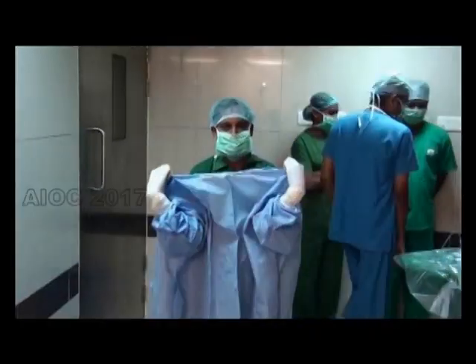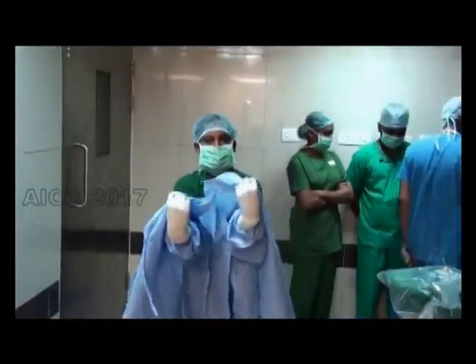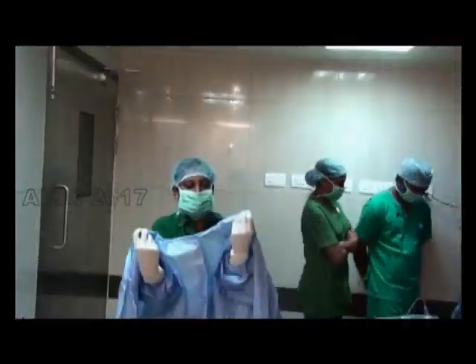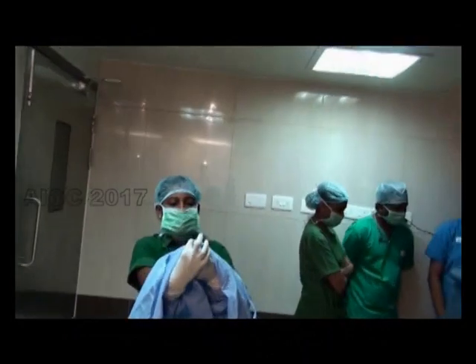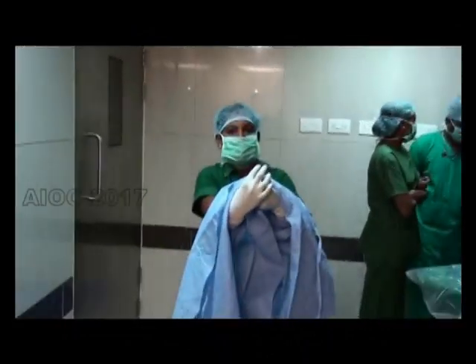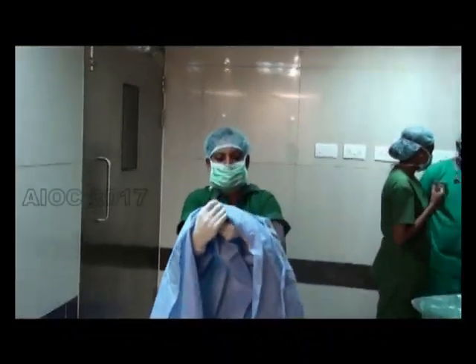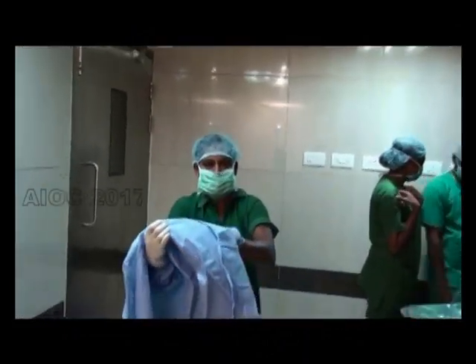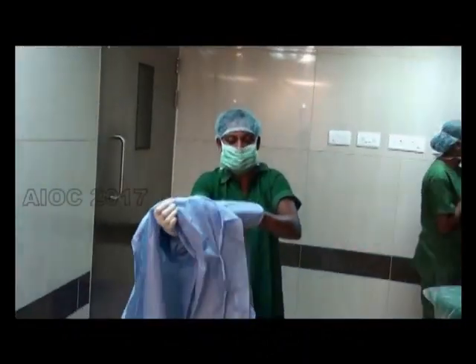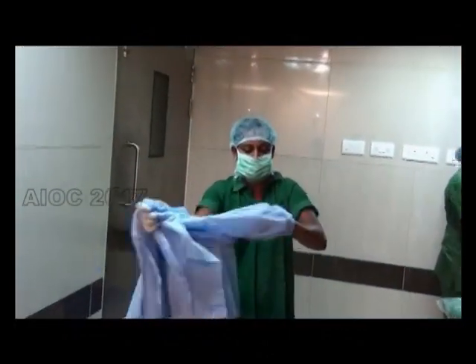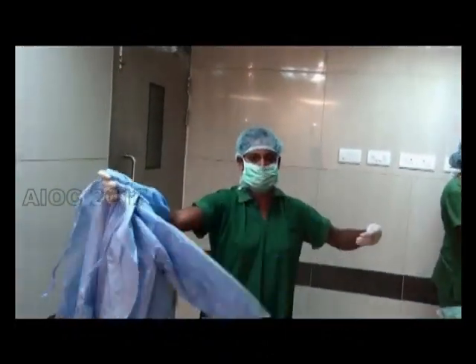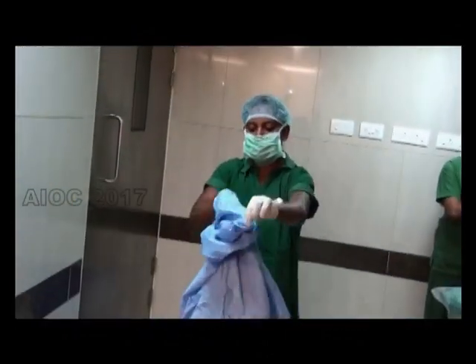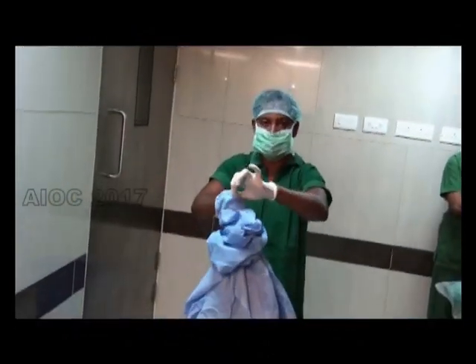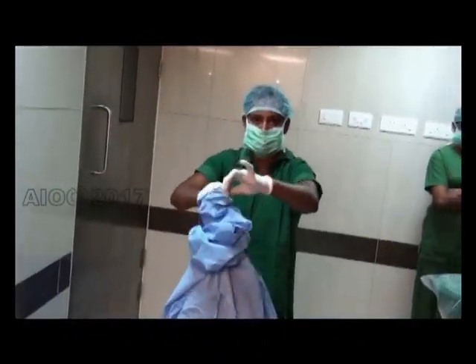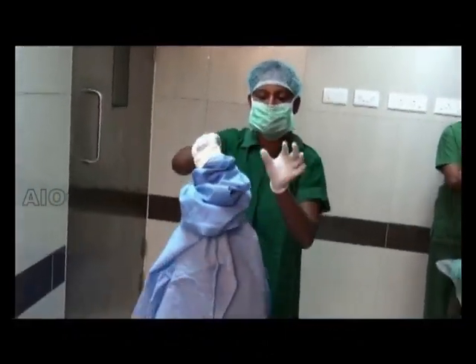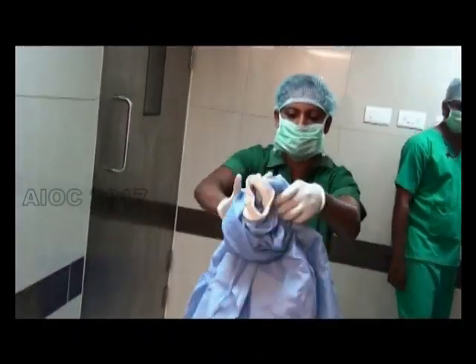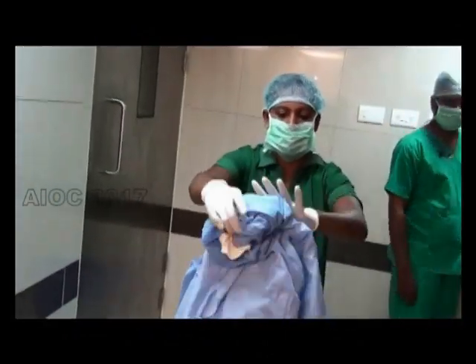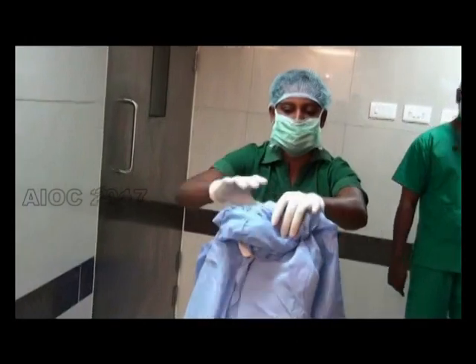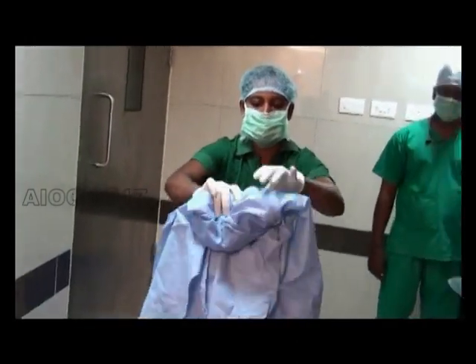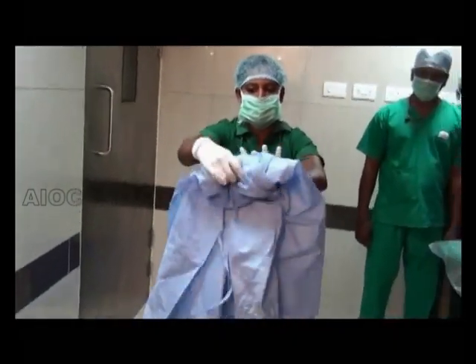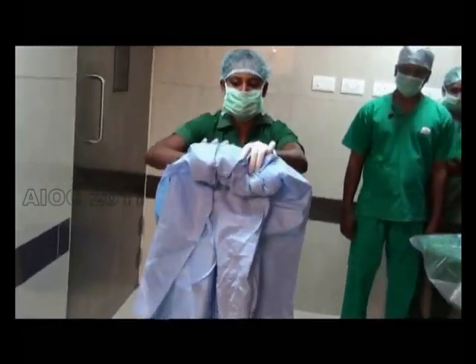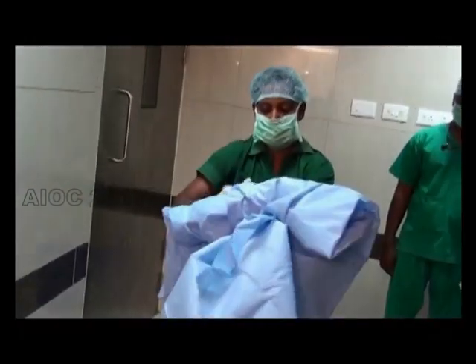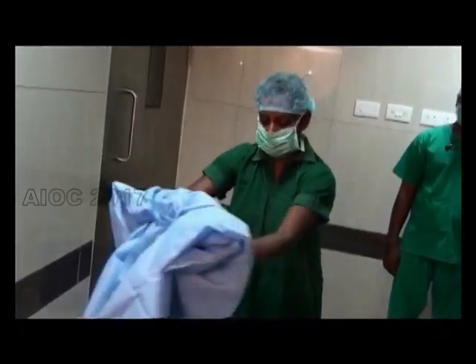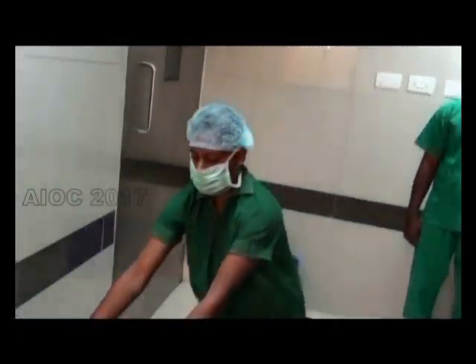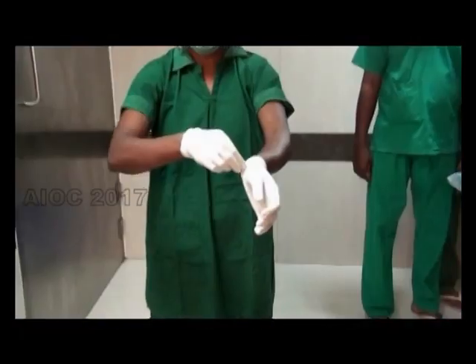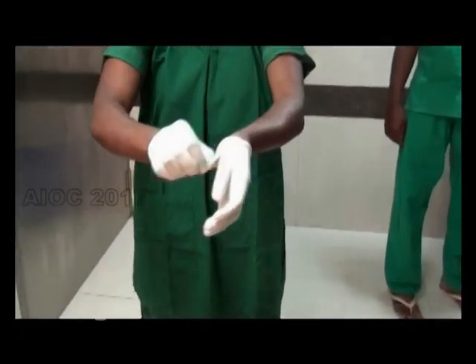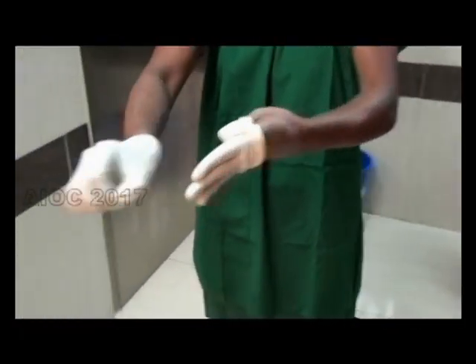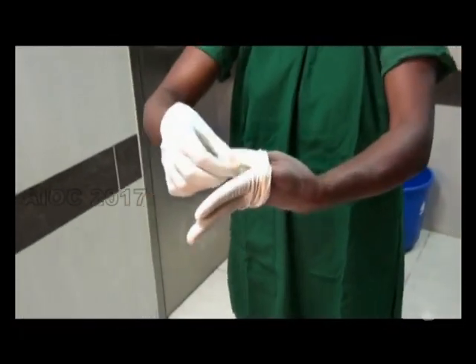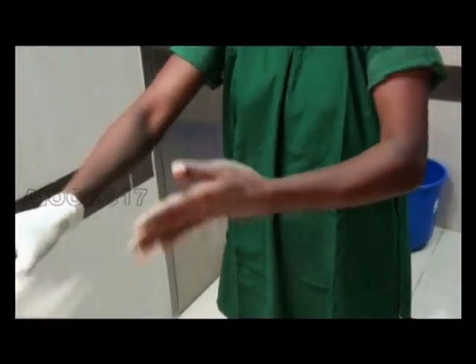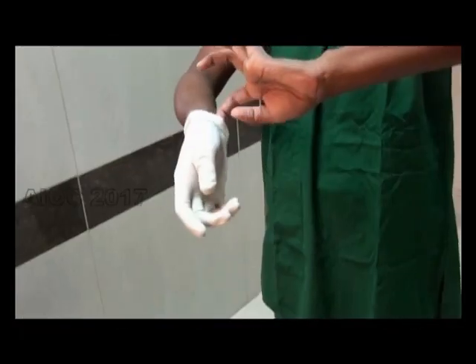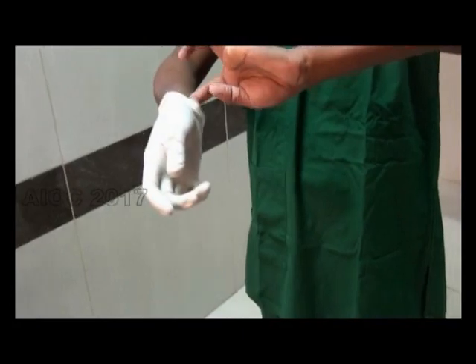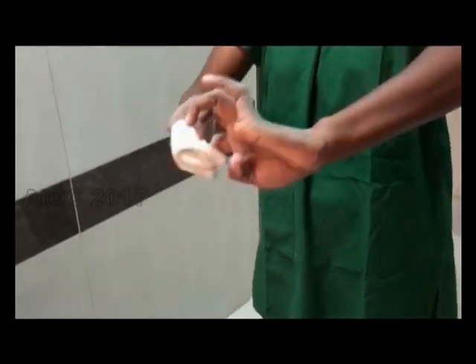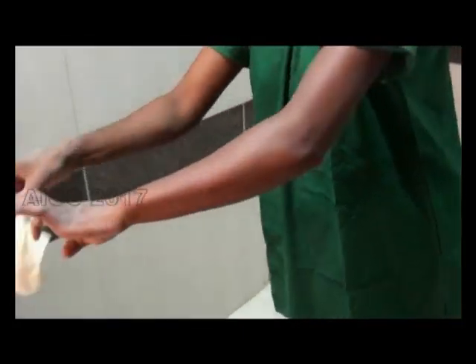After the surgery, the gown has to be removed first, followed by the gloves. The gloves have to be discarded in the red bin.